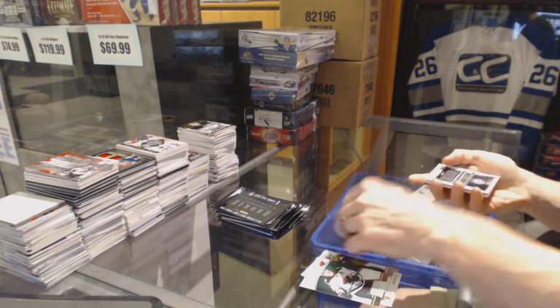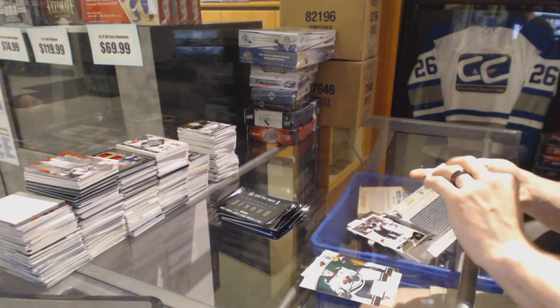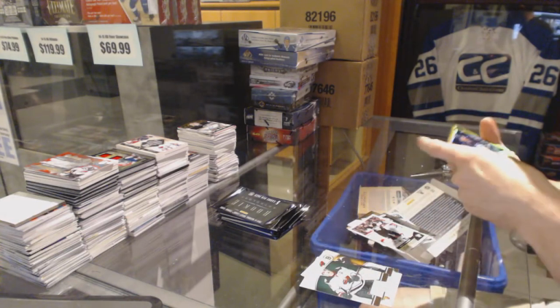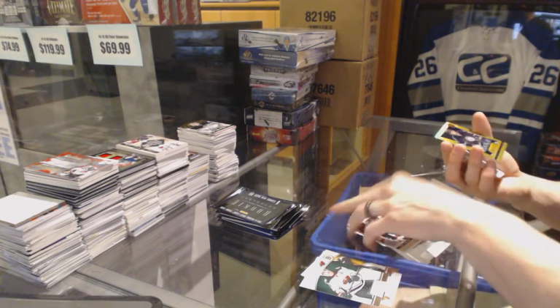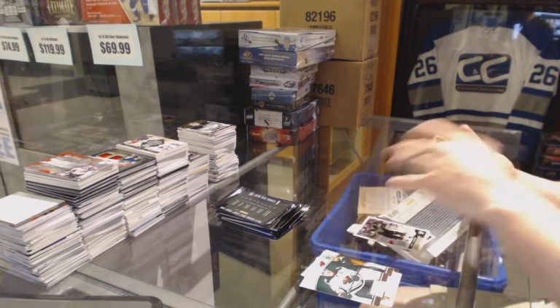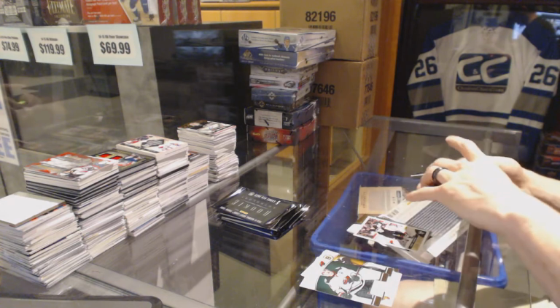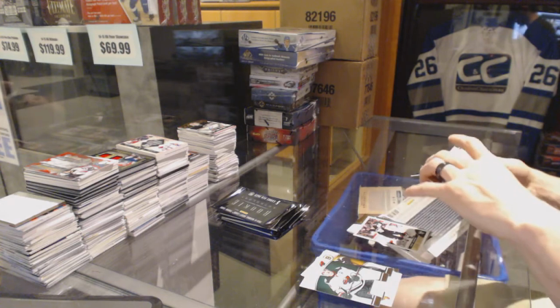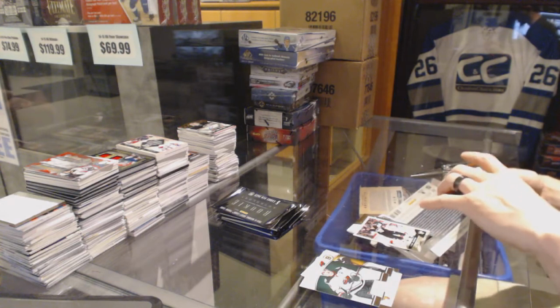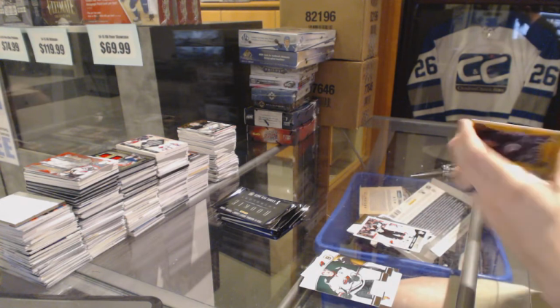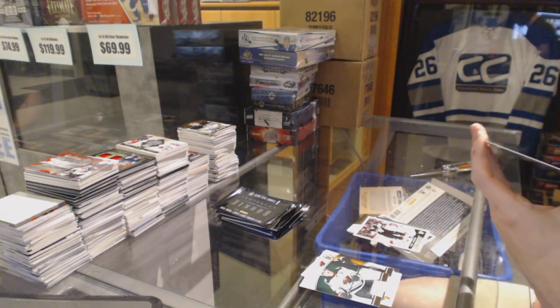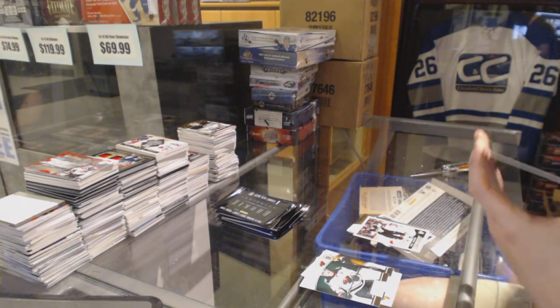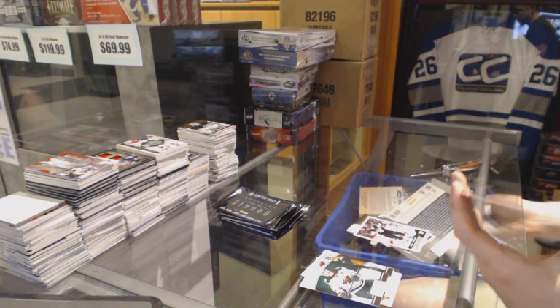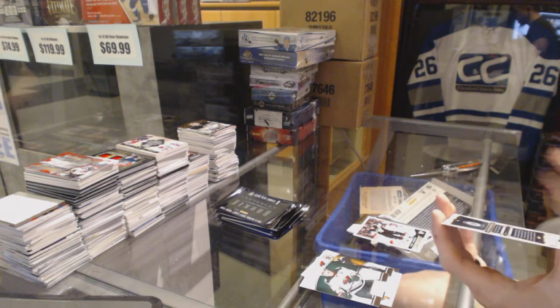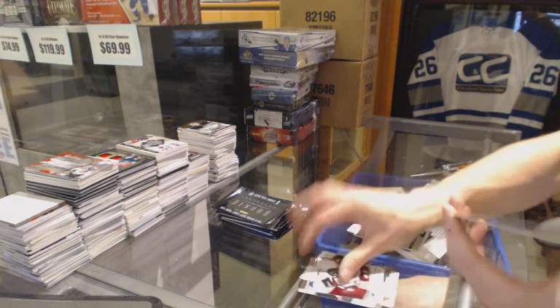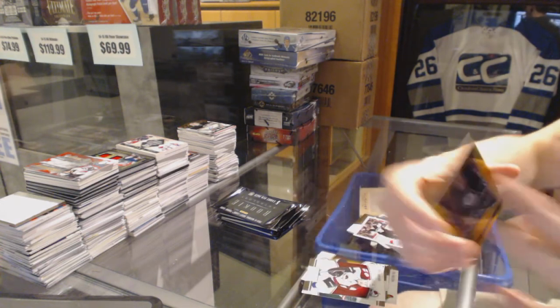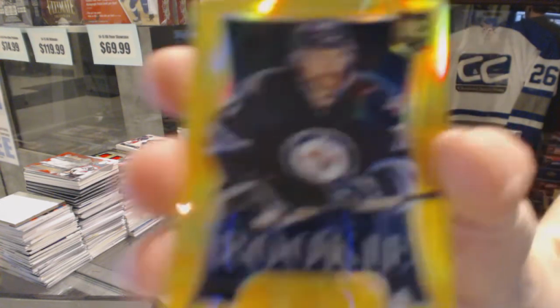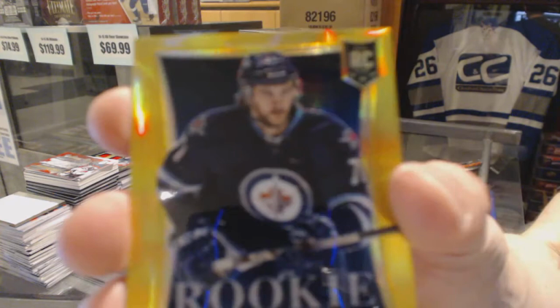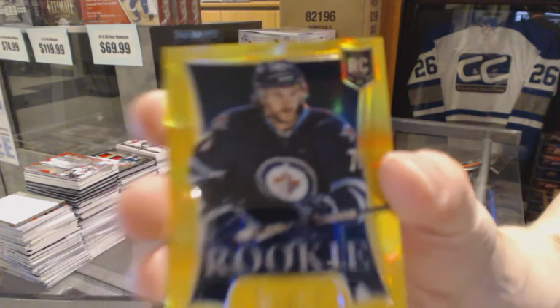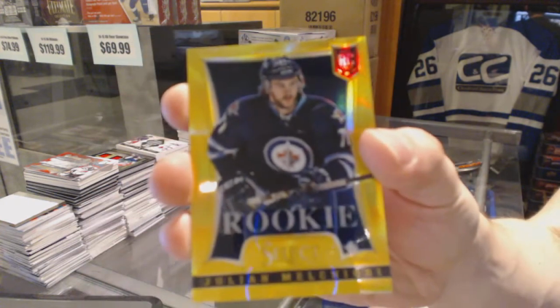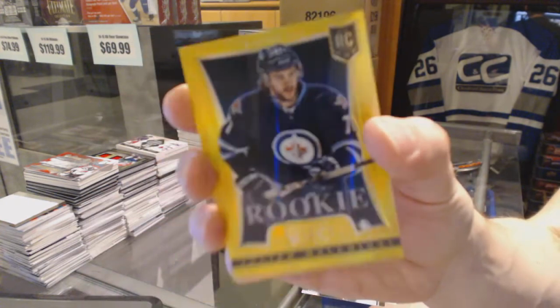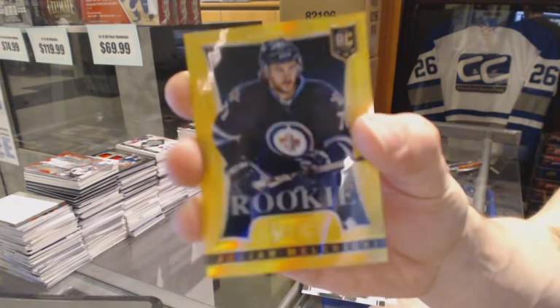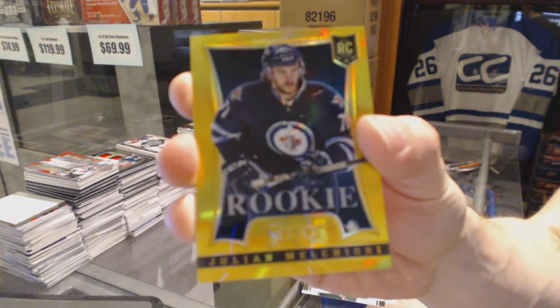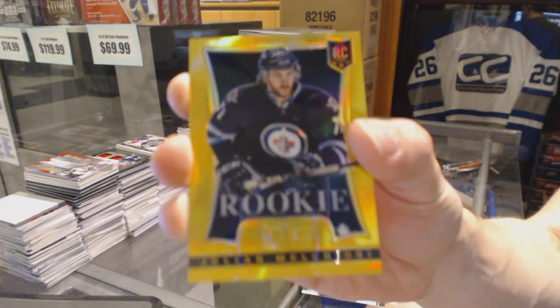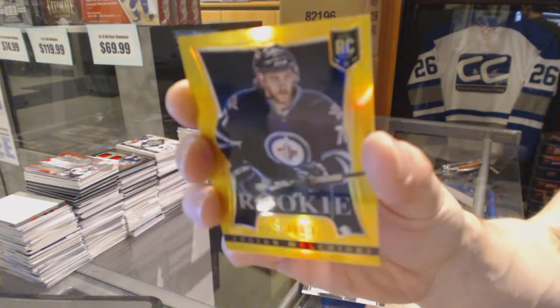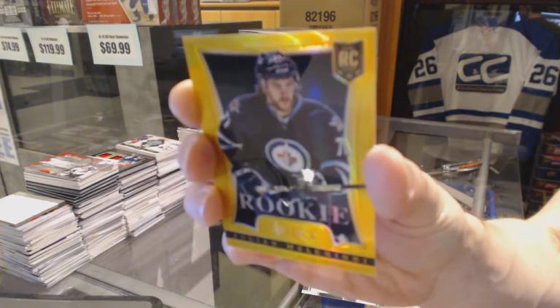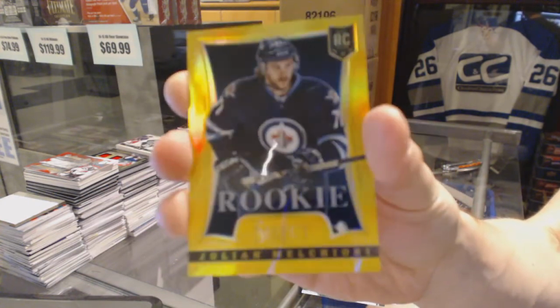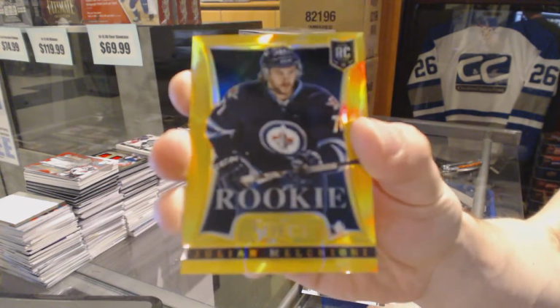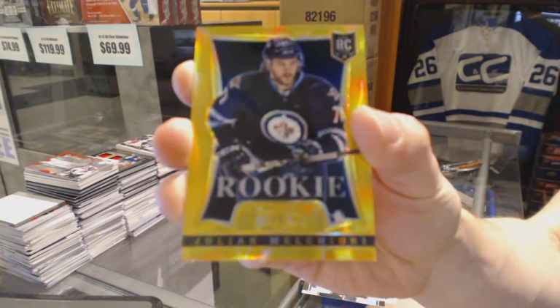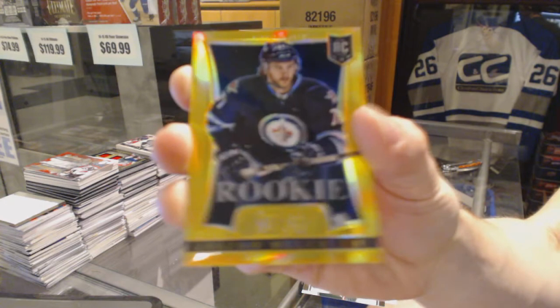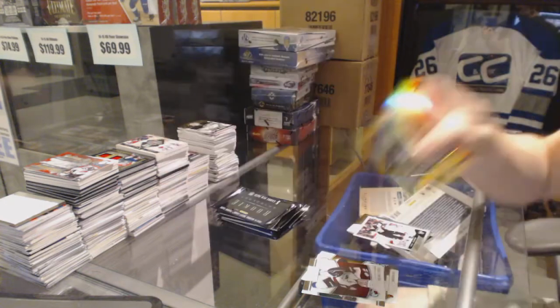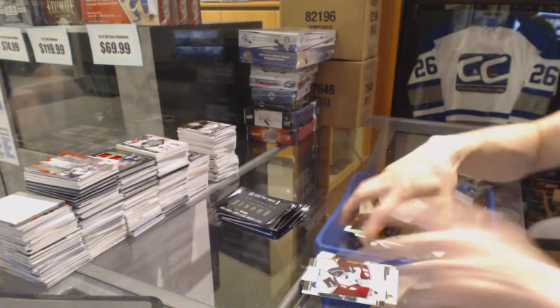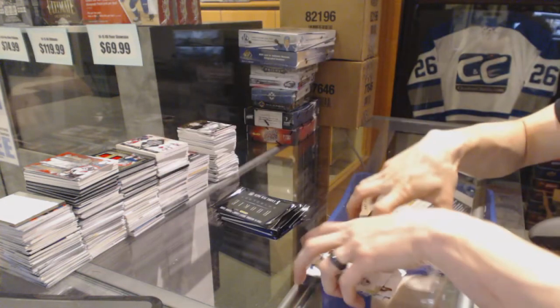And we've got a Select Rookie Gold, number 2 of 10 for the Winnipeg Jets, Julian Malkiori.